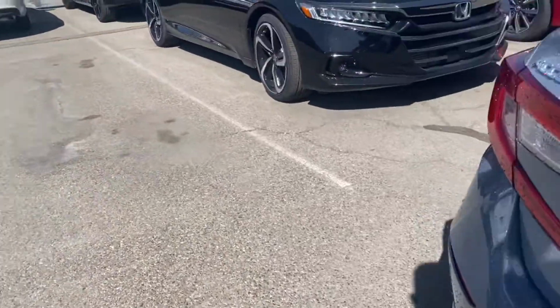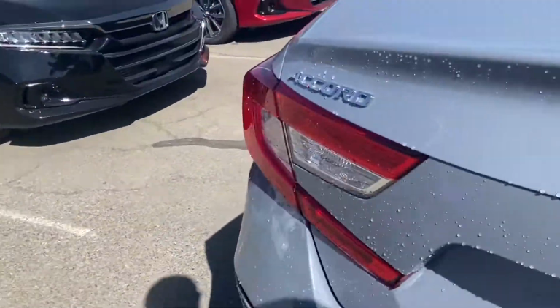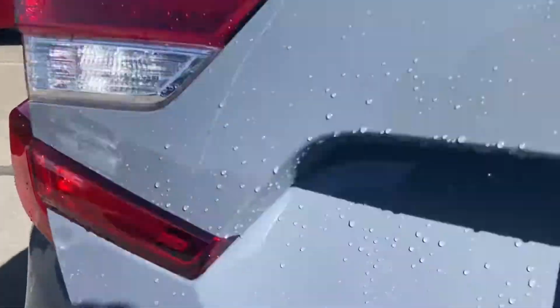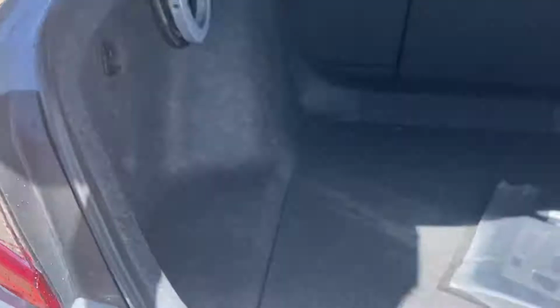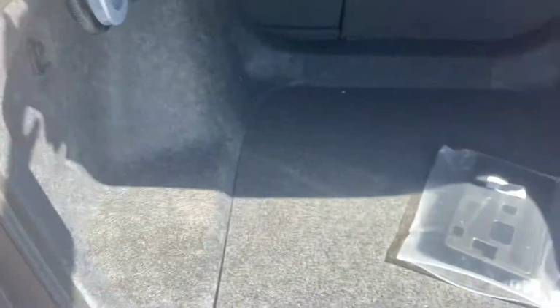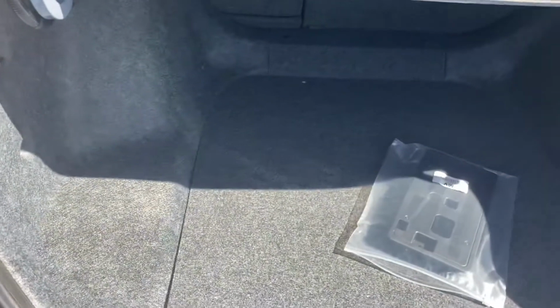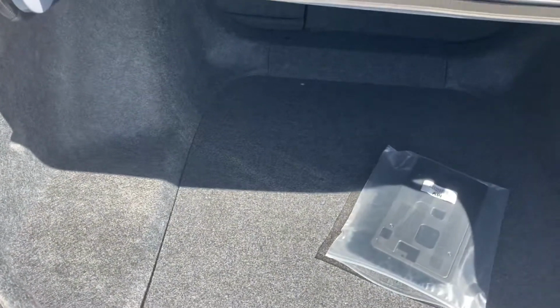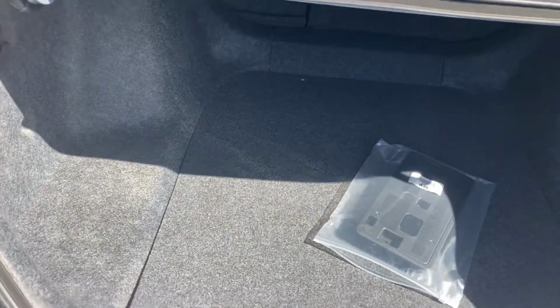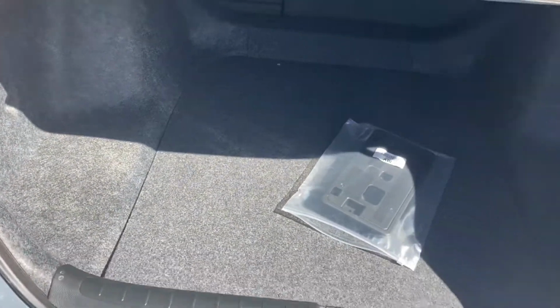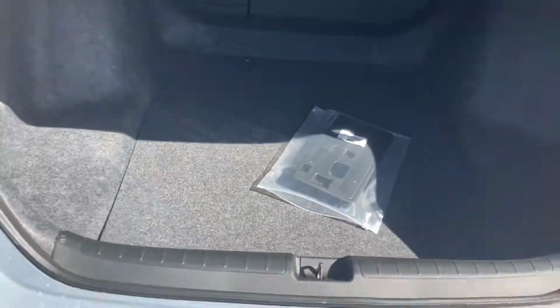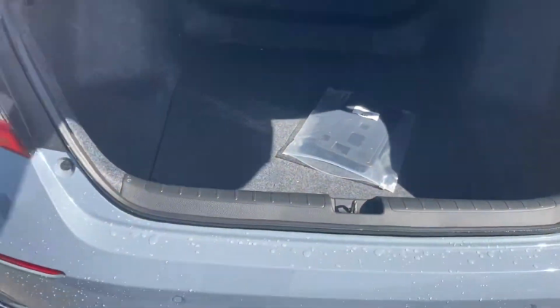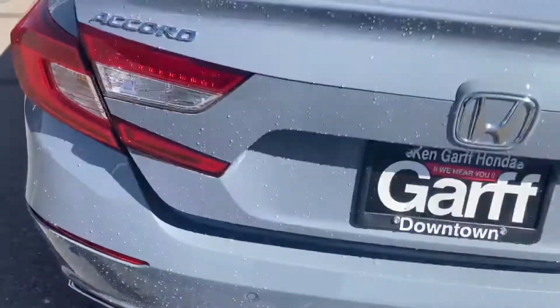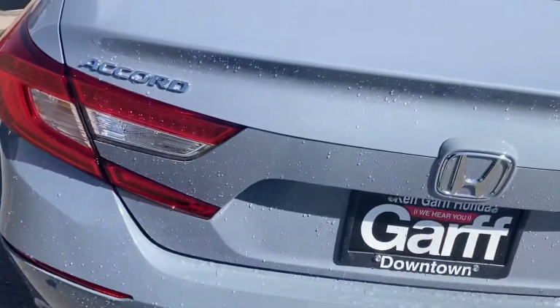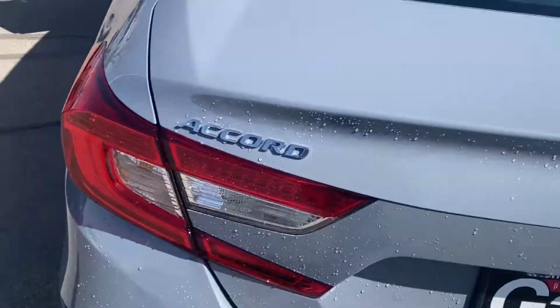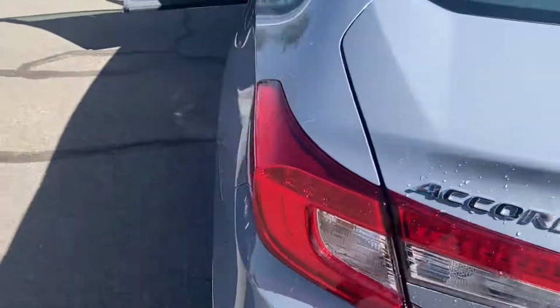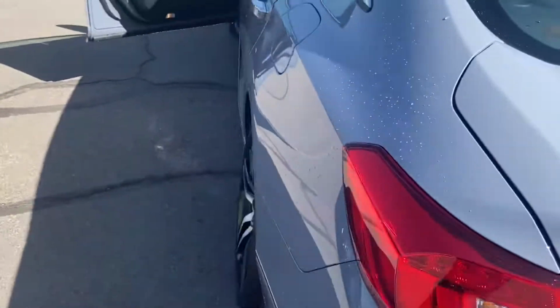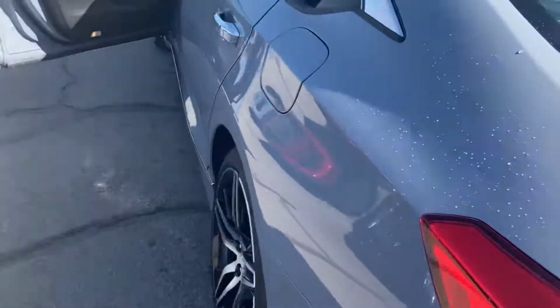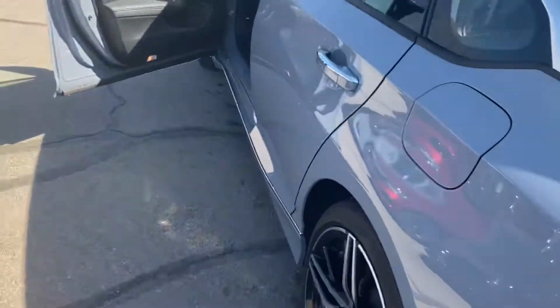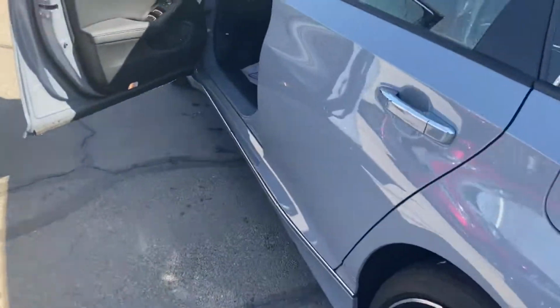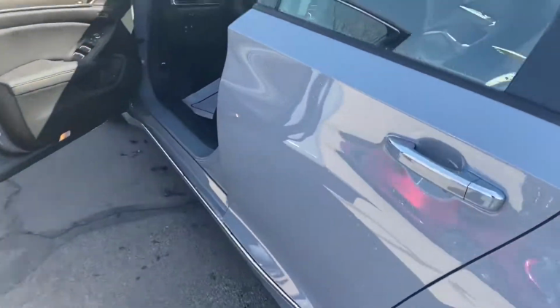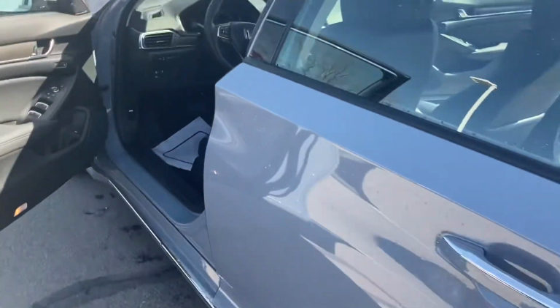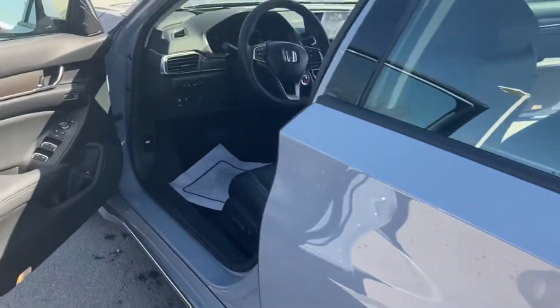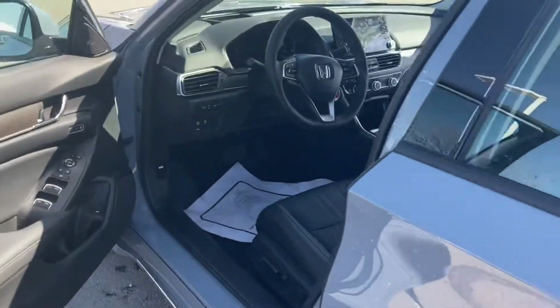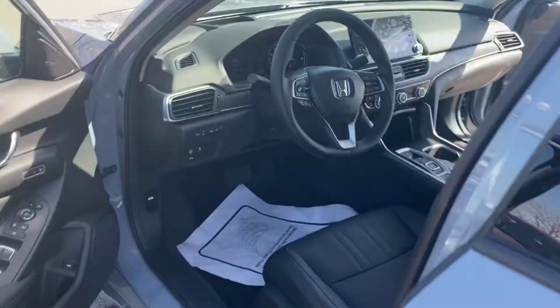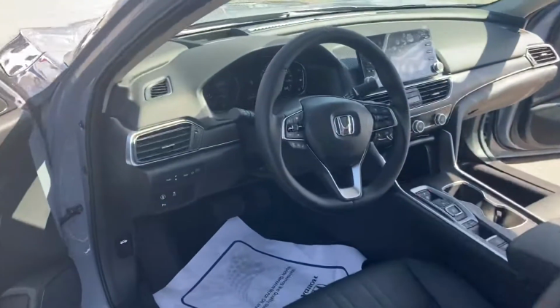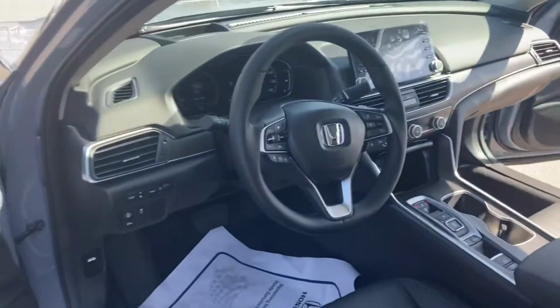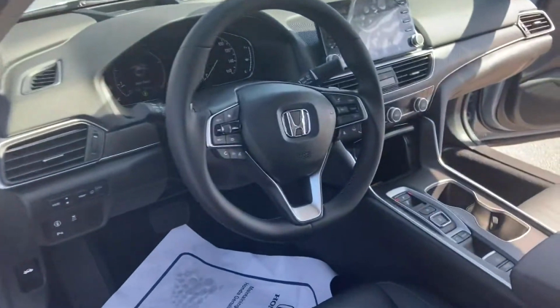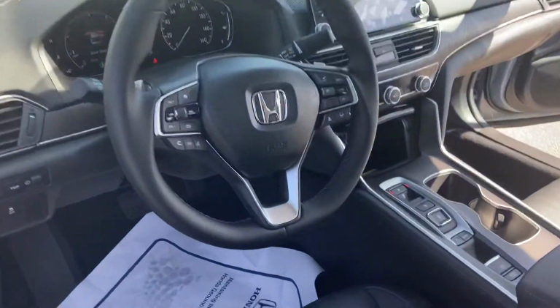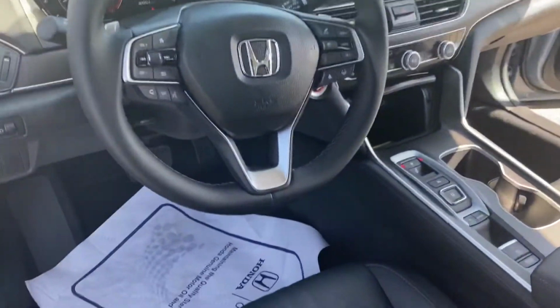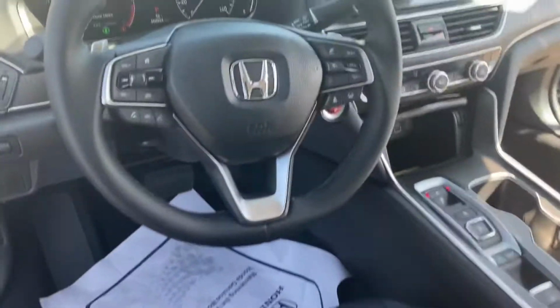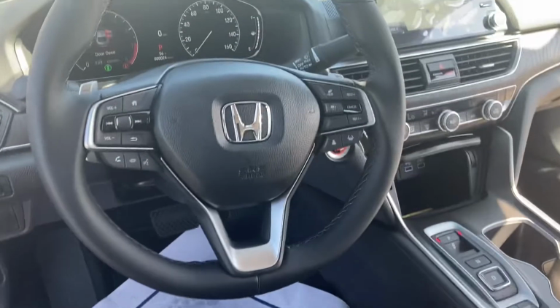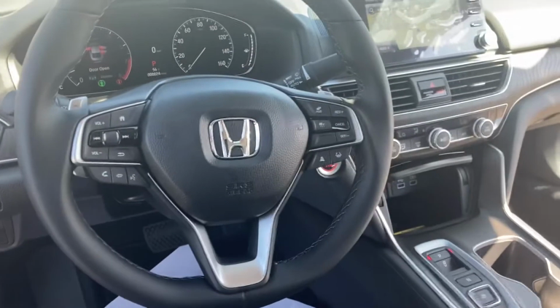Heads up display, ton of trunk space, front and rear parking sensors. And of course blind spot monitoring, adaptive cruise control and lane keep assist.